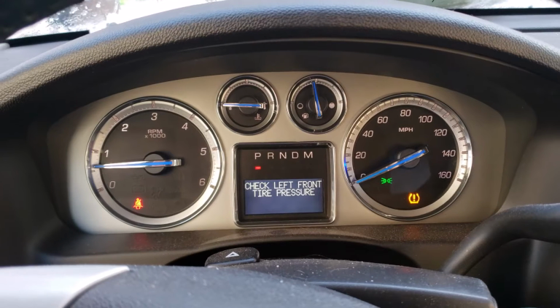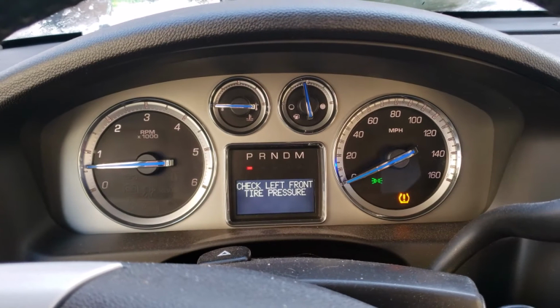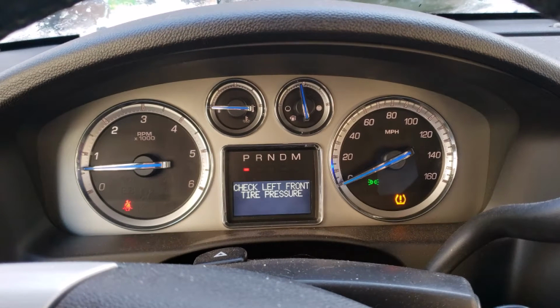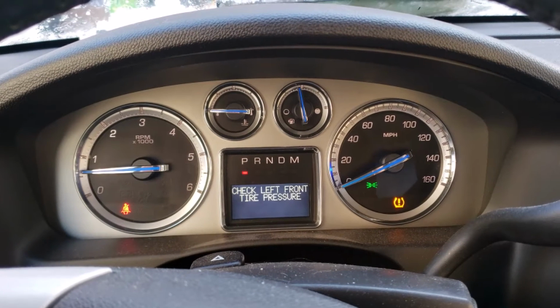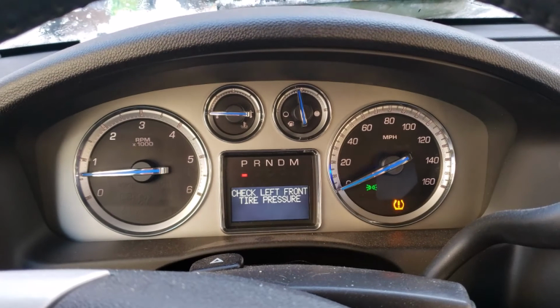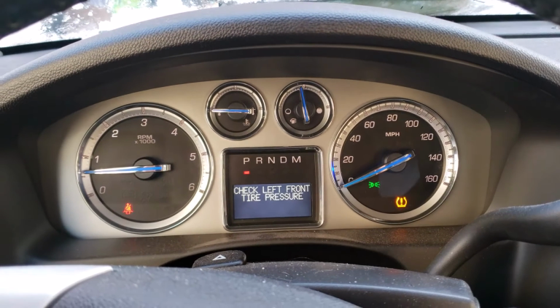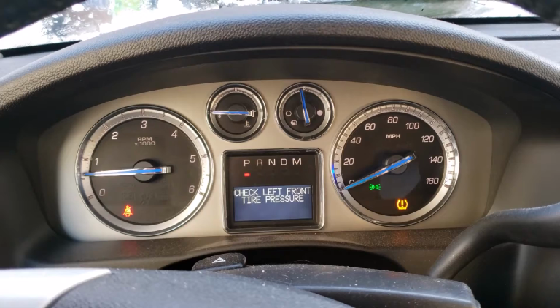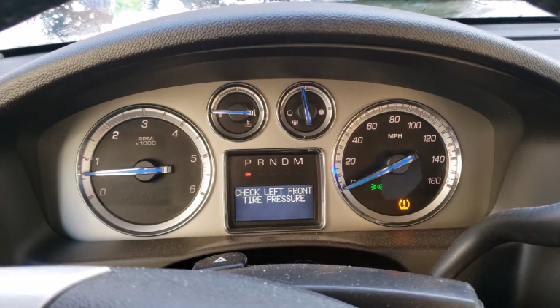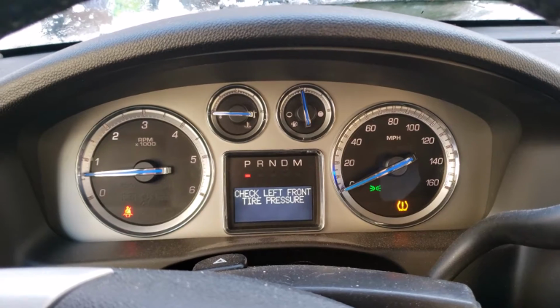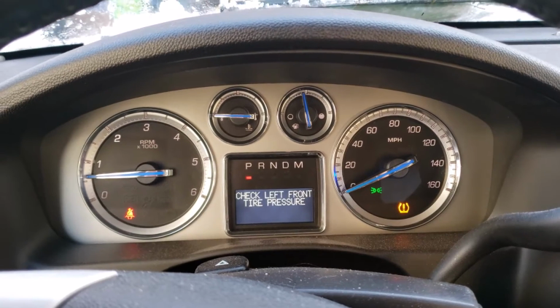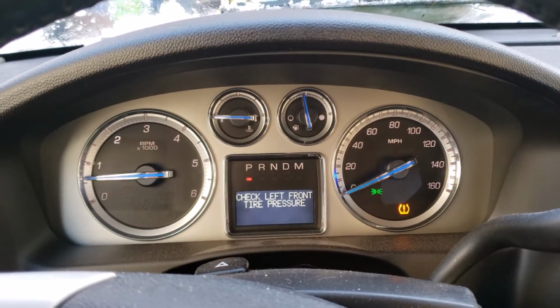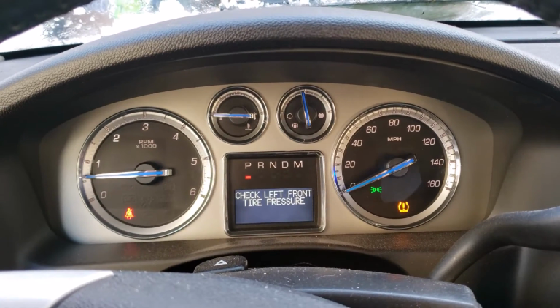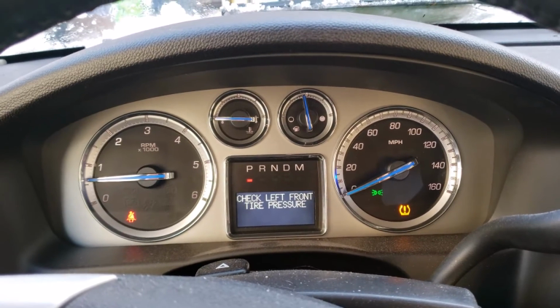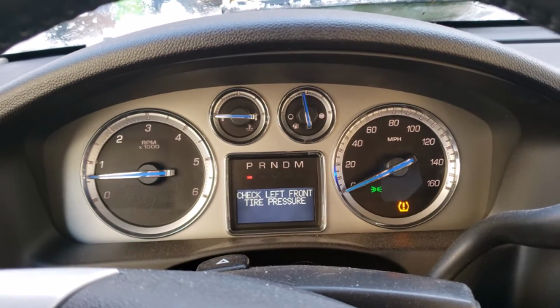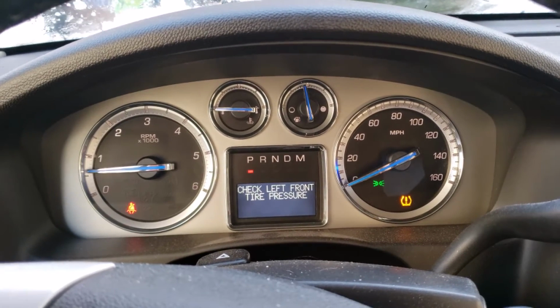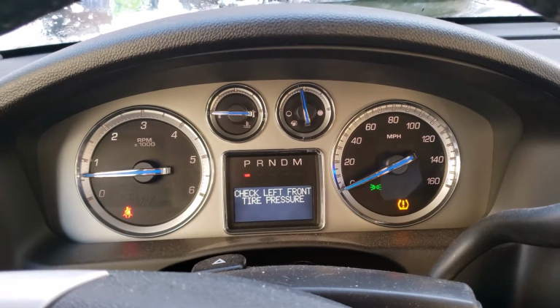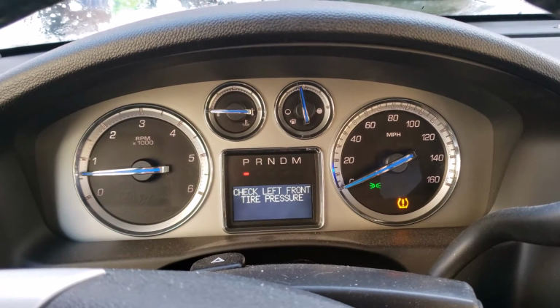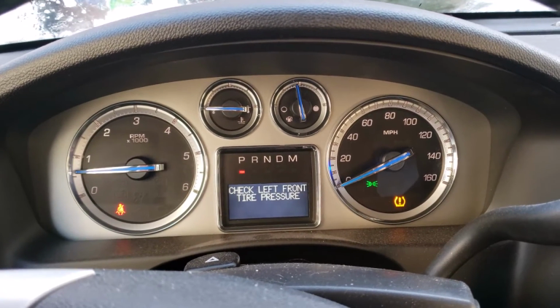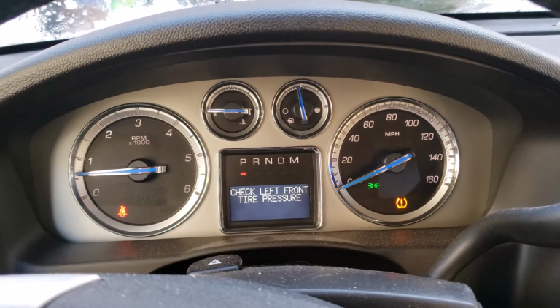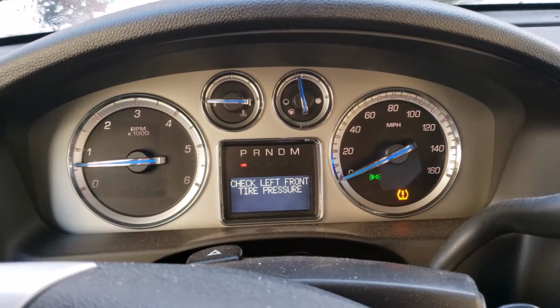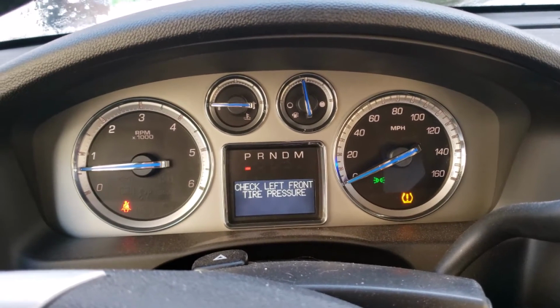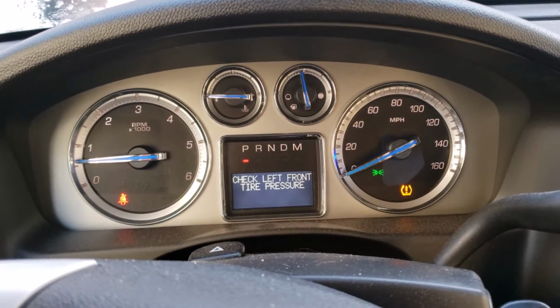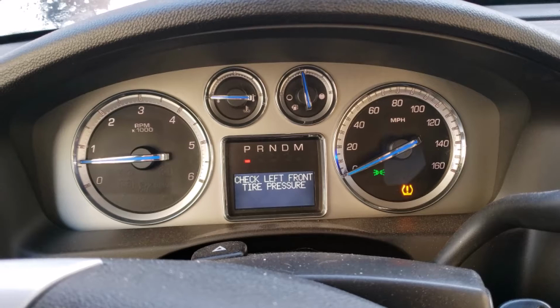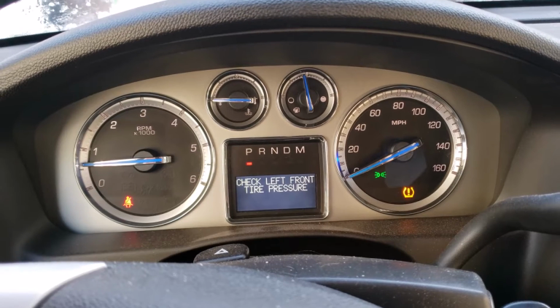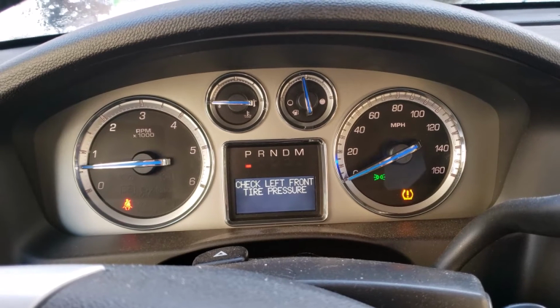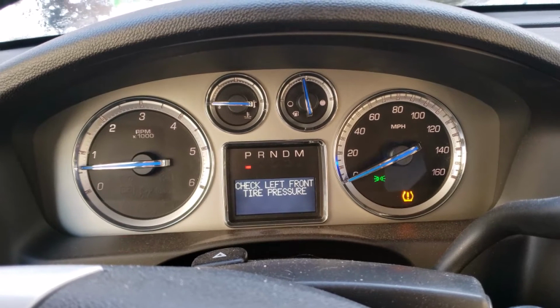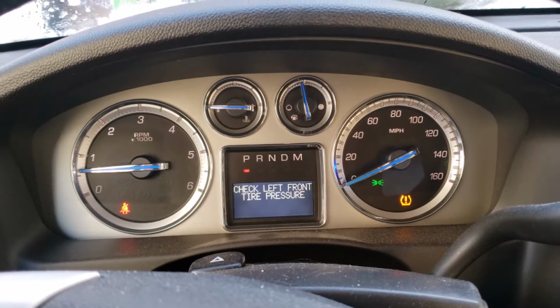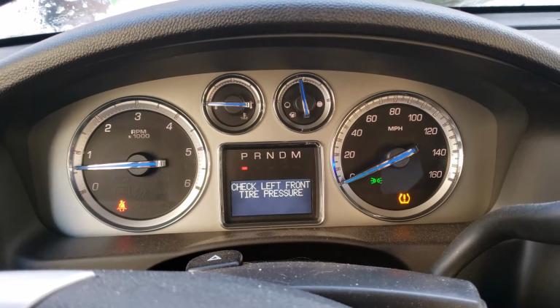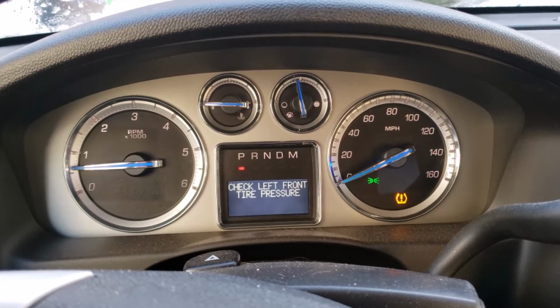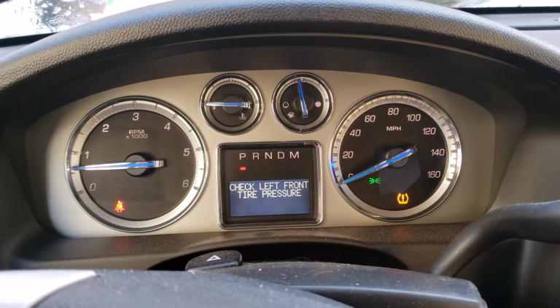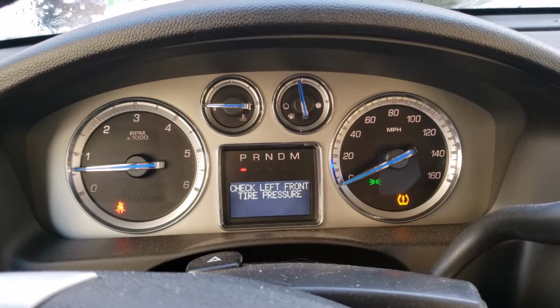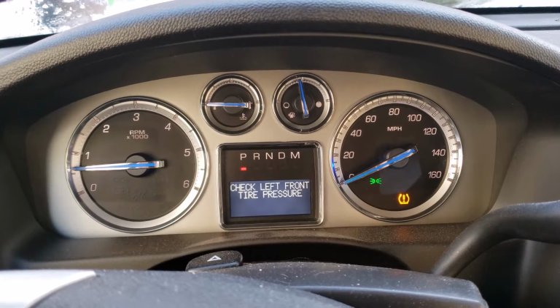Hey there YouTube, welcome to Big Mike Beard Wisdom. It's wintertime, which is a horrible time to get this light. The nice thing about this particular vehicle is that it tells you which tire is low.